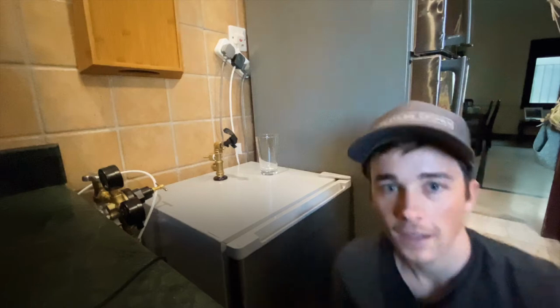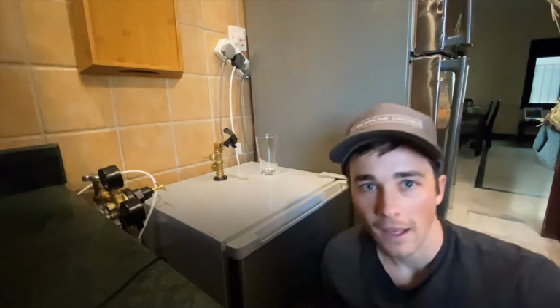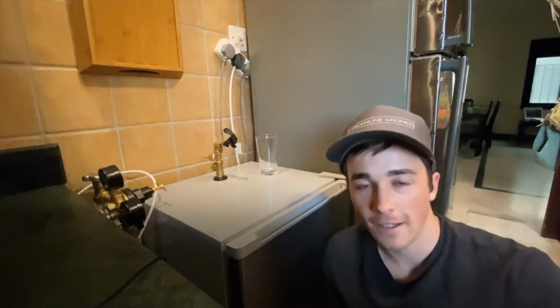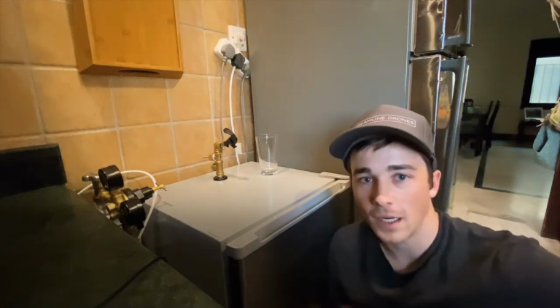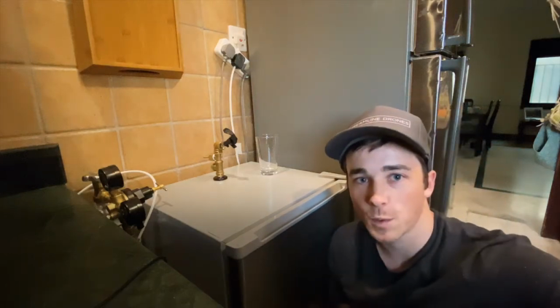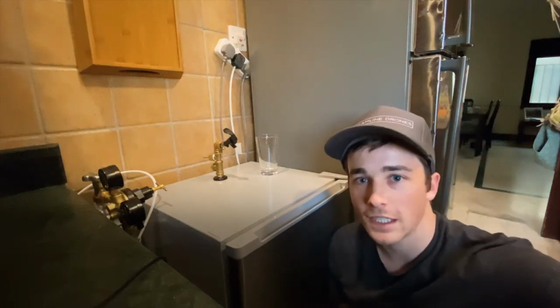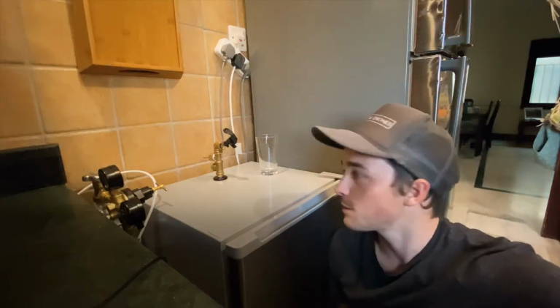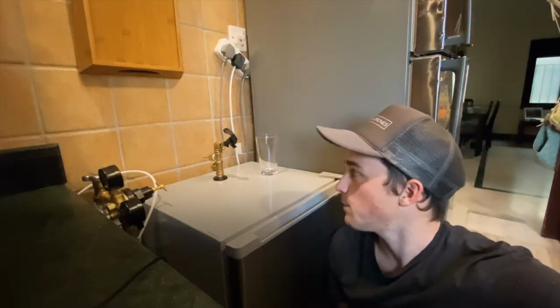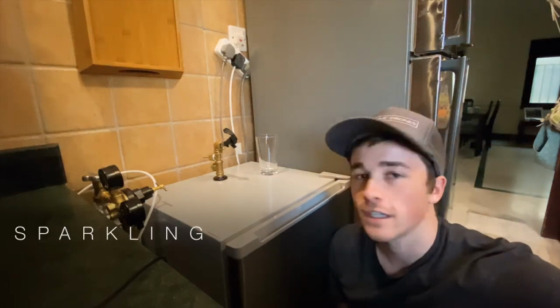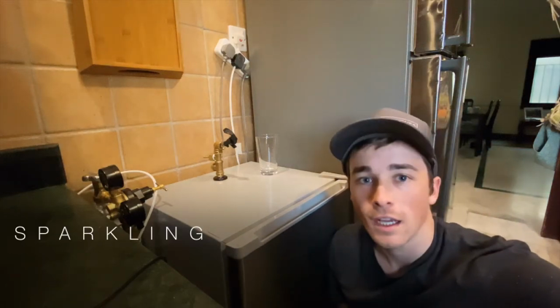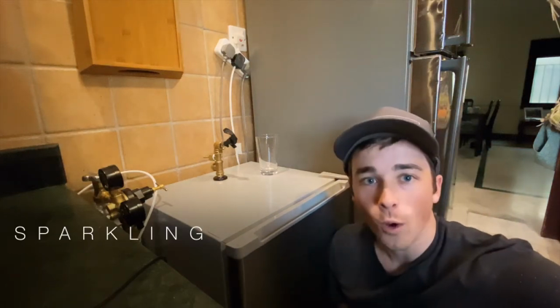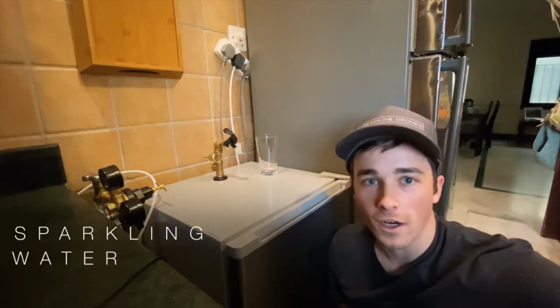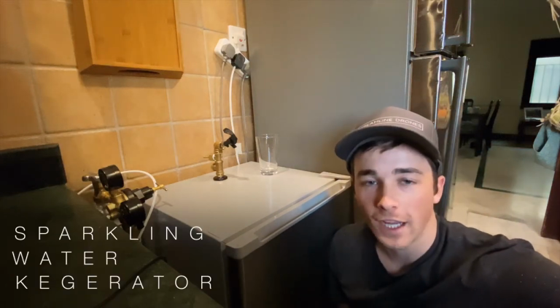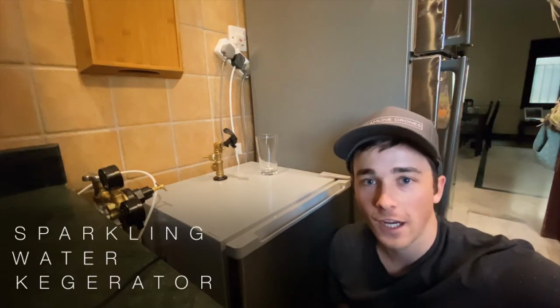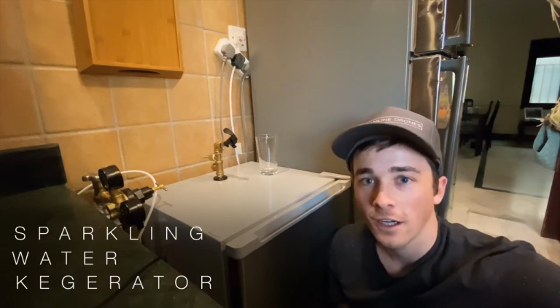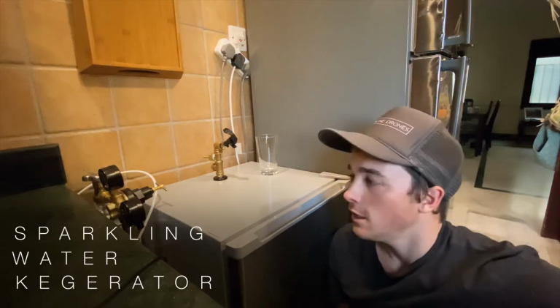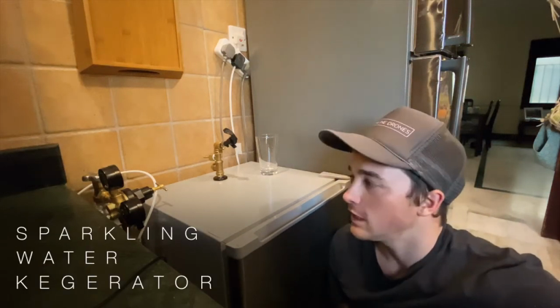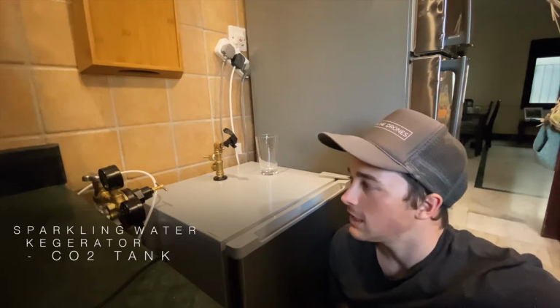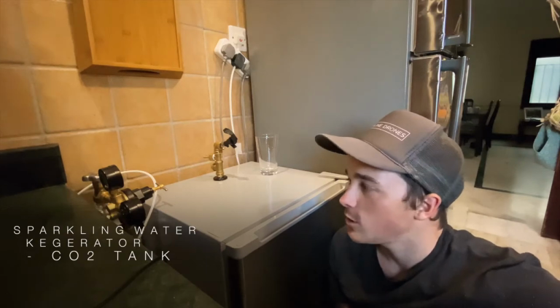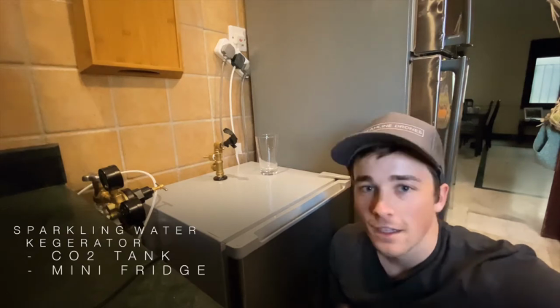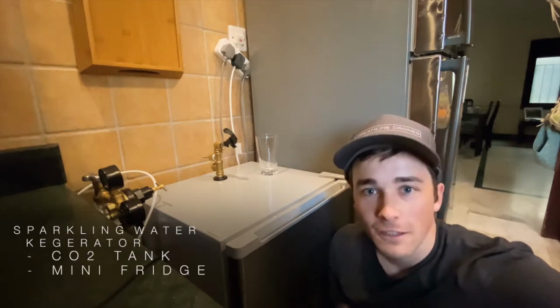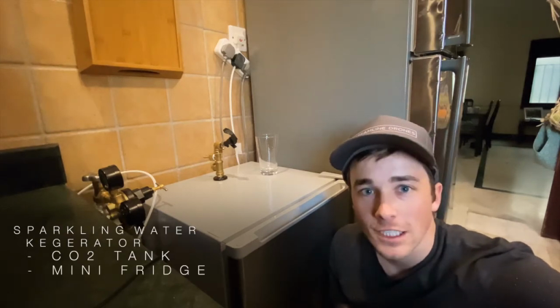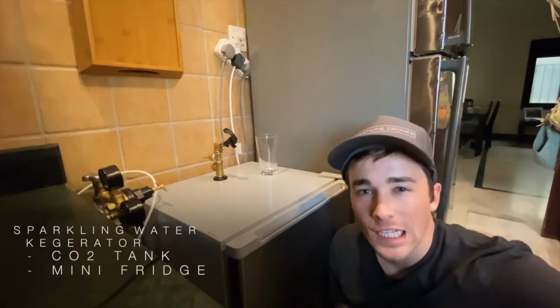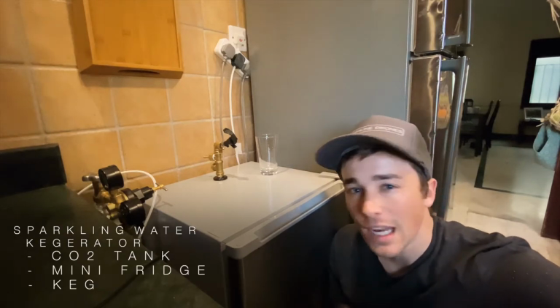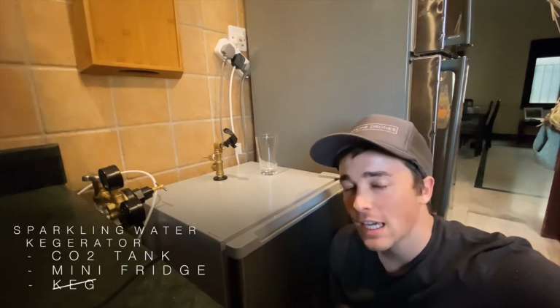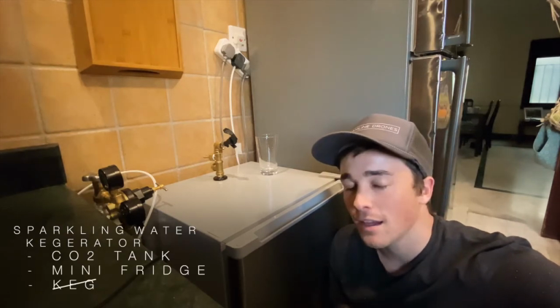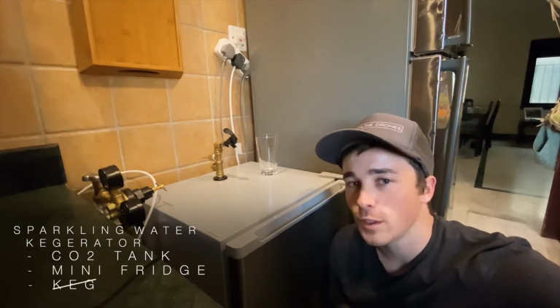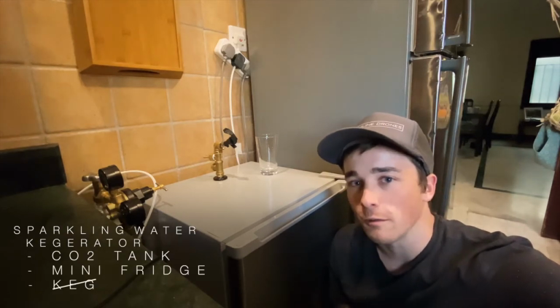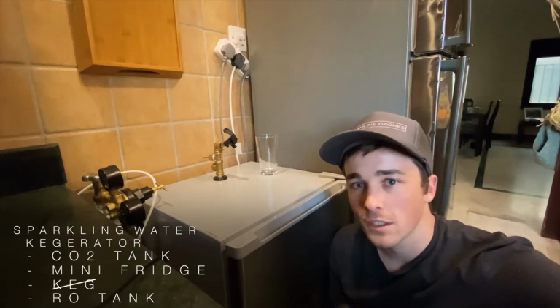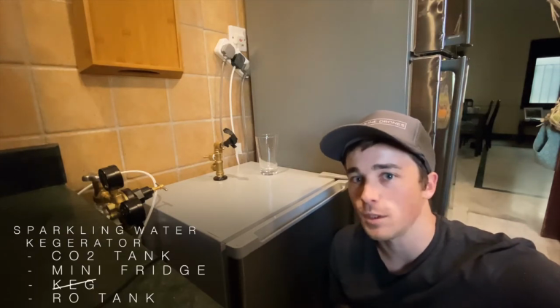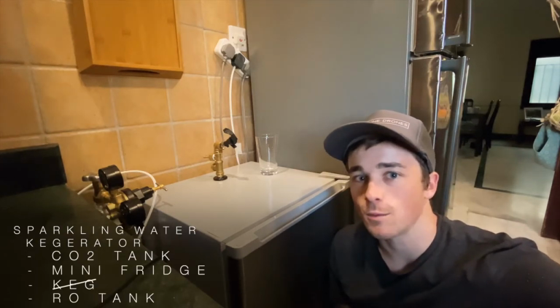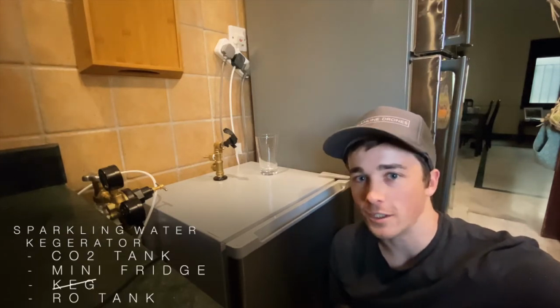Hey, my name is Will, and this is my sparkling water kegerator using a CO2 tank, a mini-fridge, and instead of a keg, I'm using a reverse osmosis water tank.